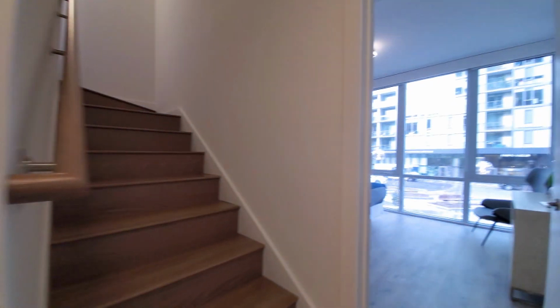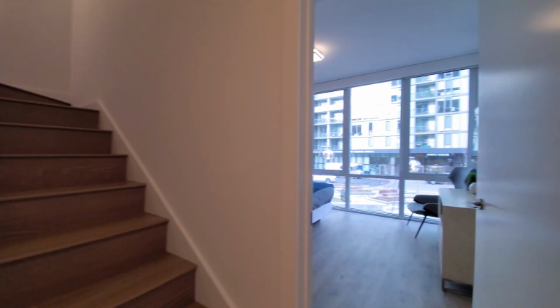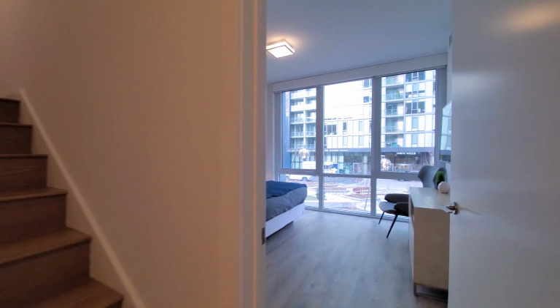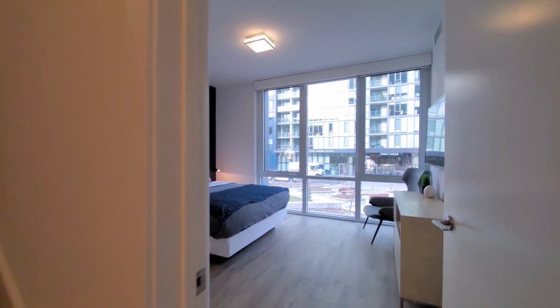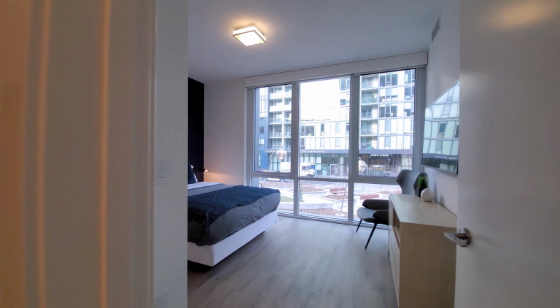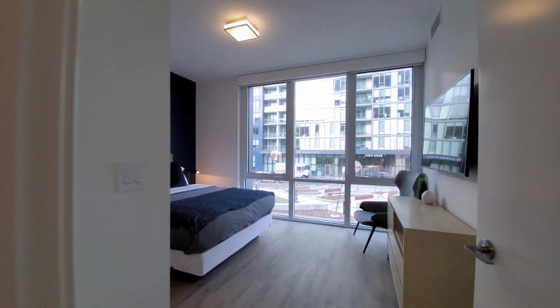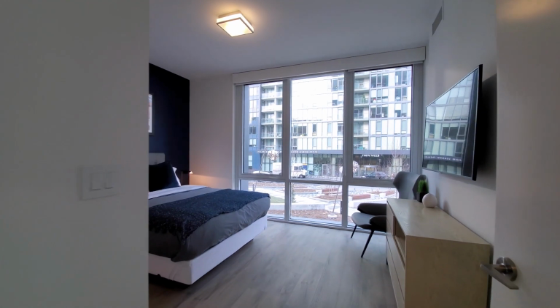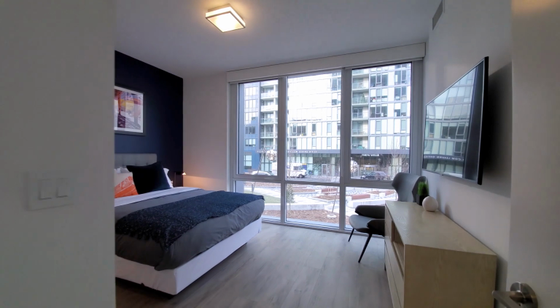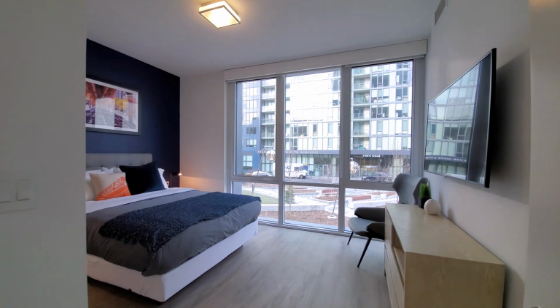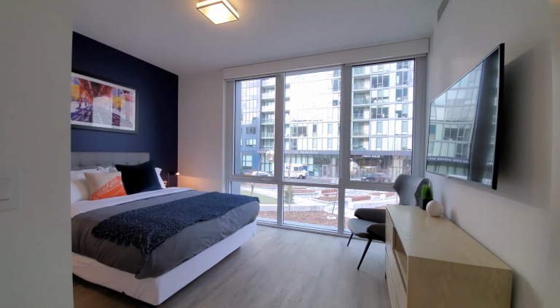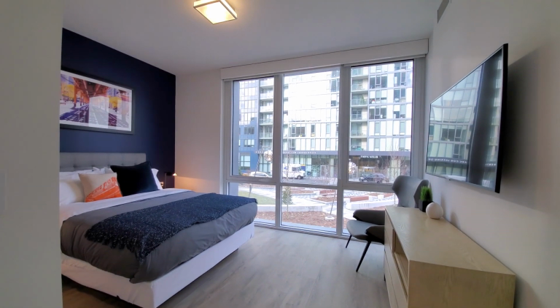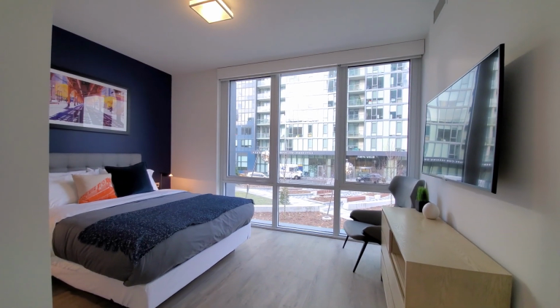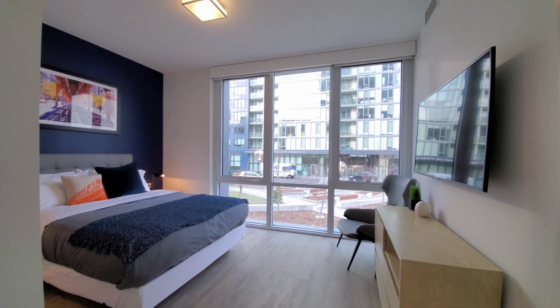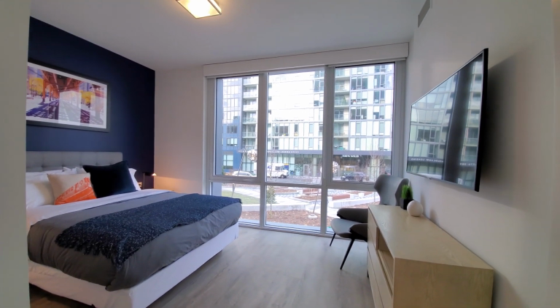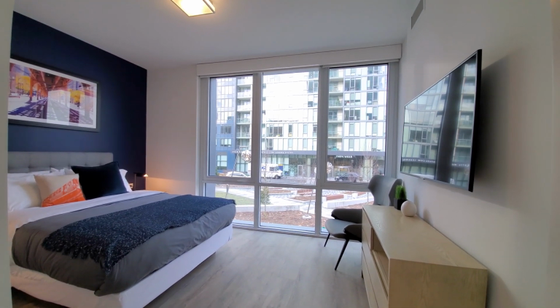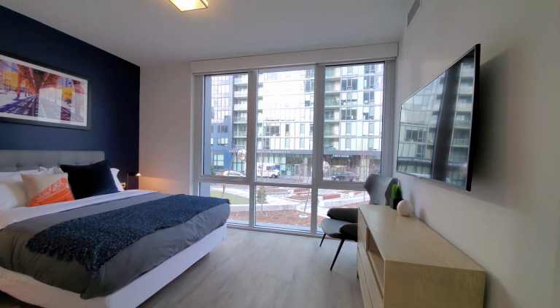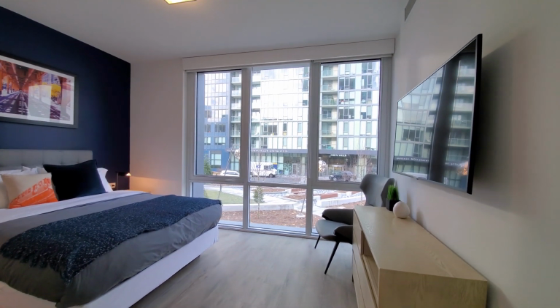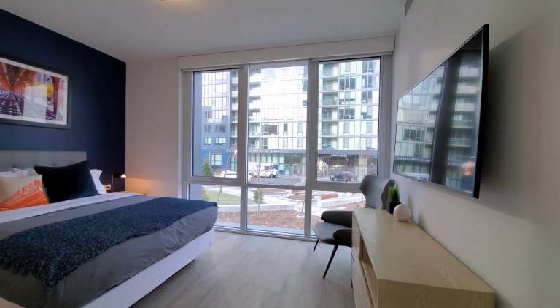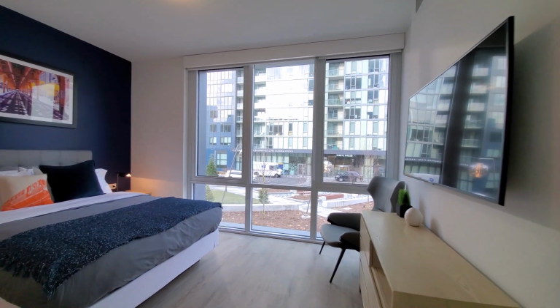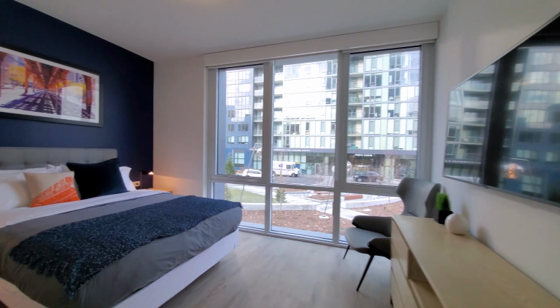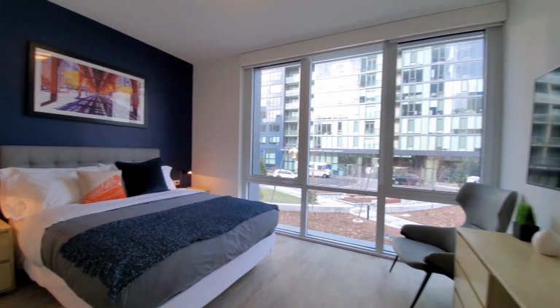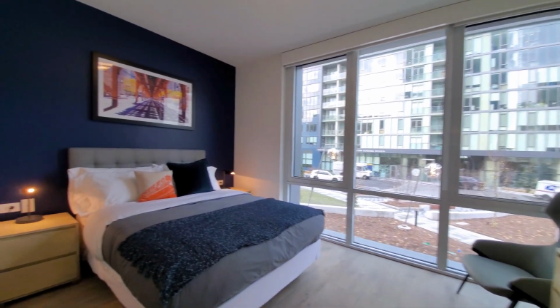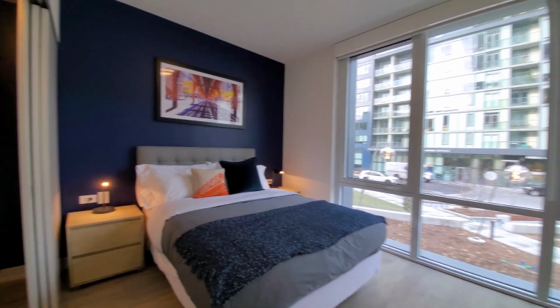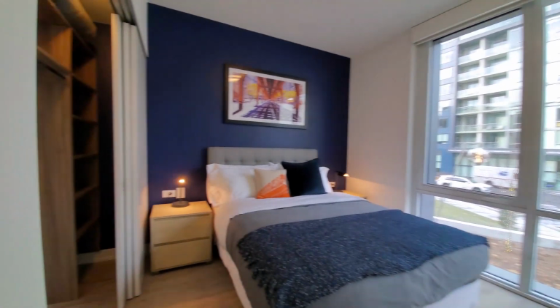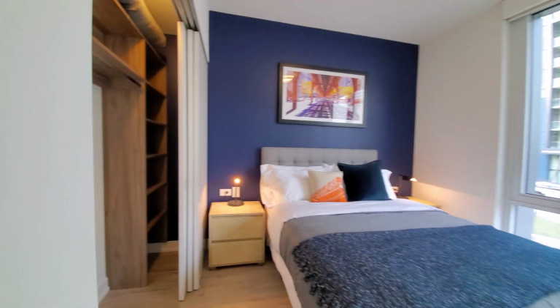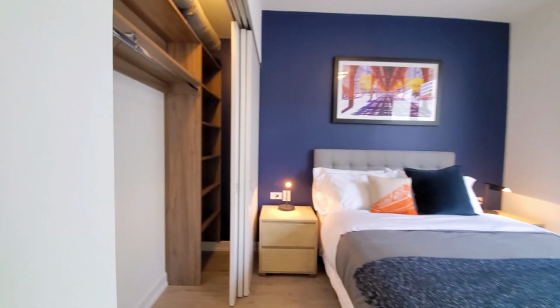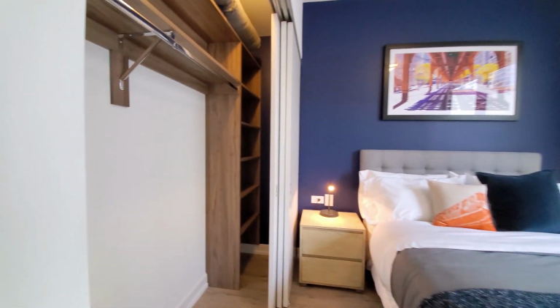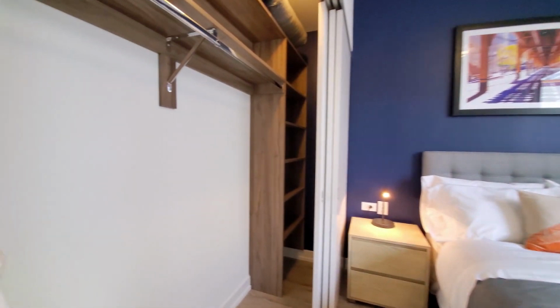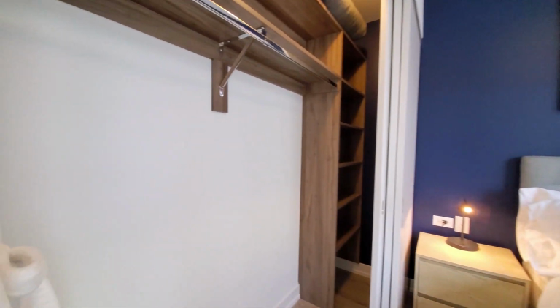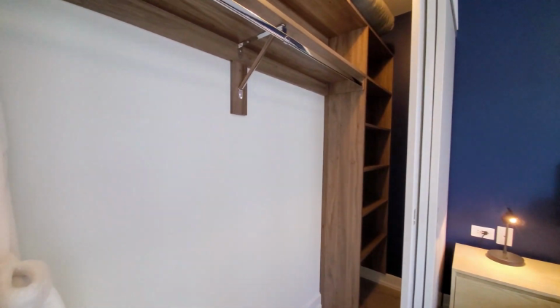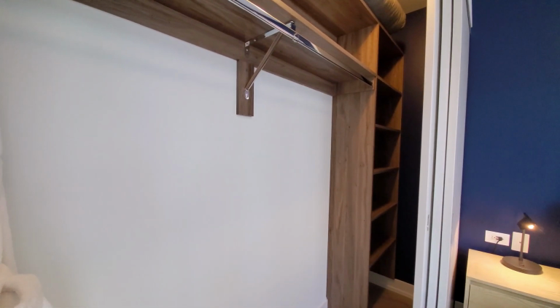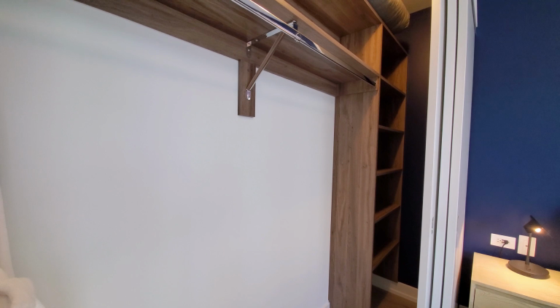Heading around for a look in the guest bedroom — a generously sized room for a second bedroom, with a closet featuring custom organizers.